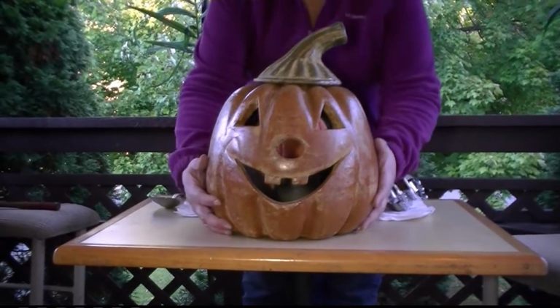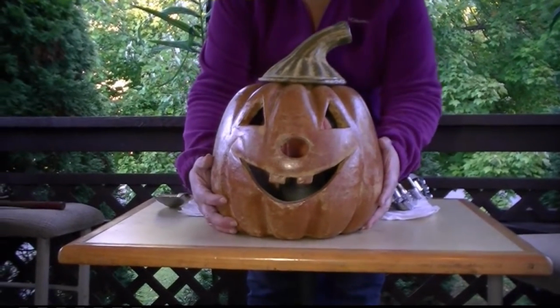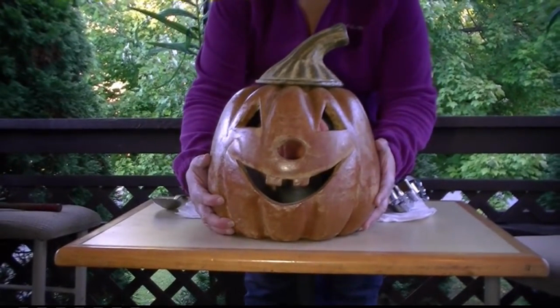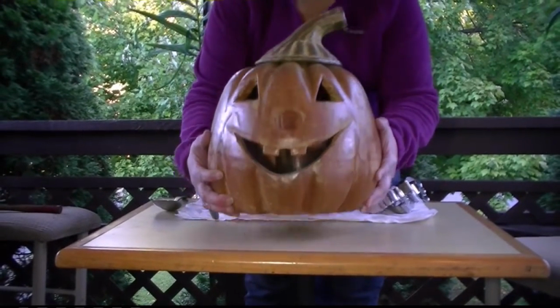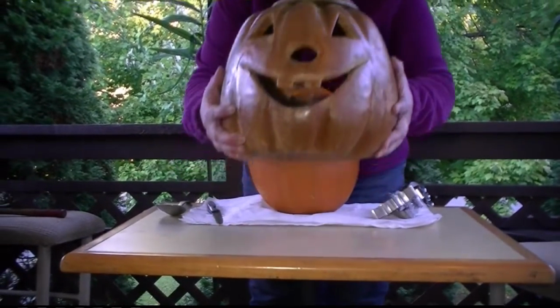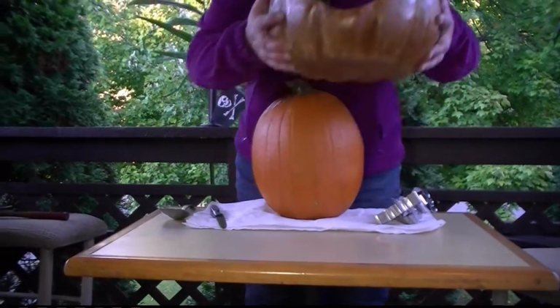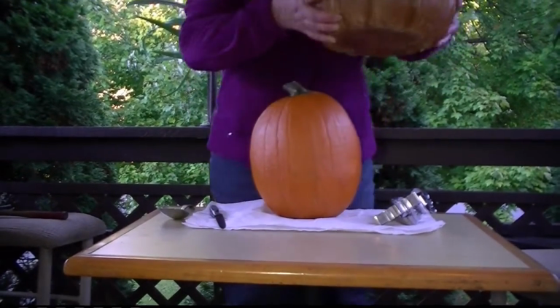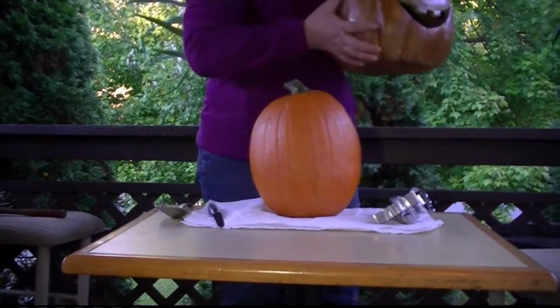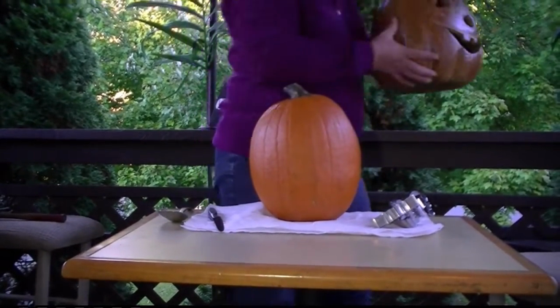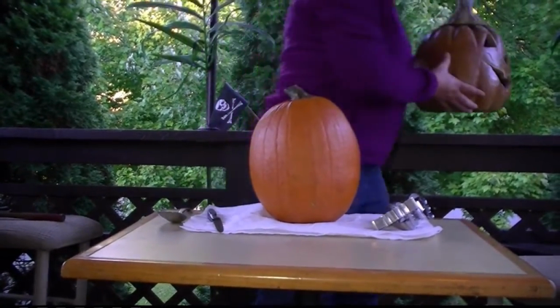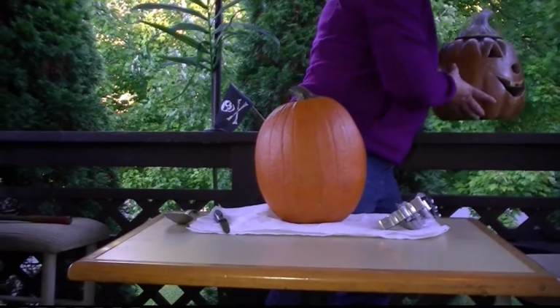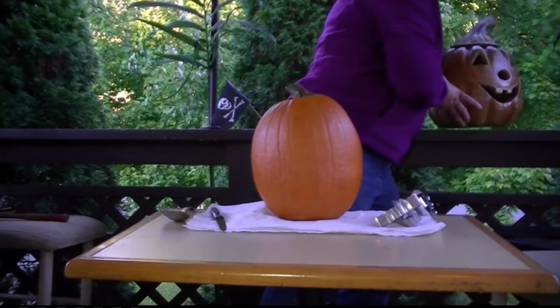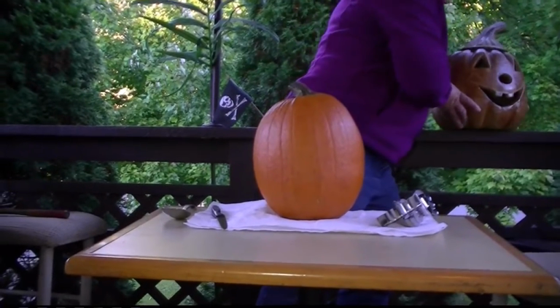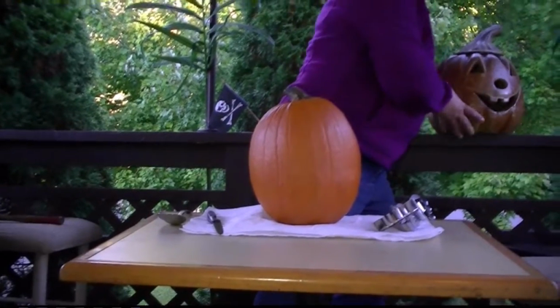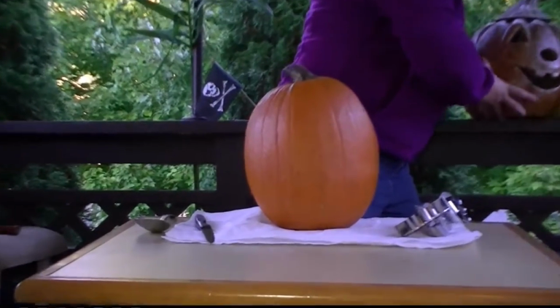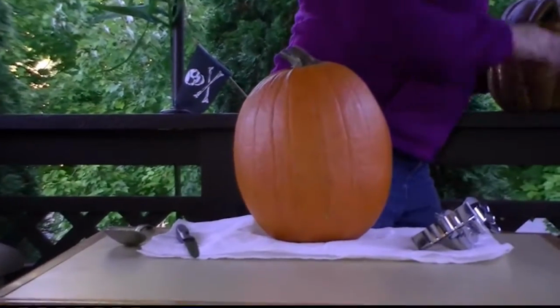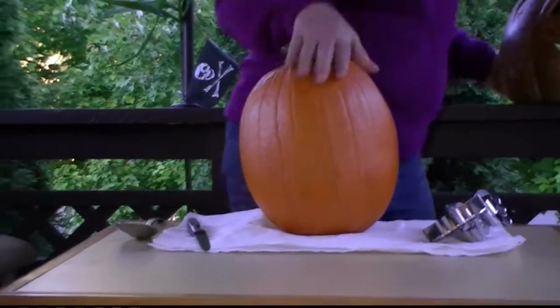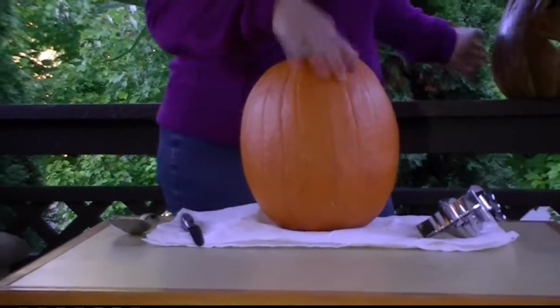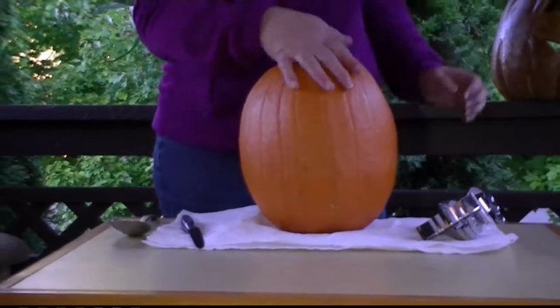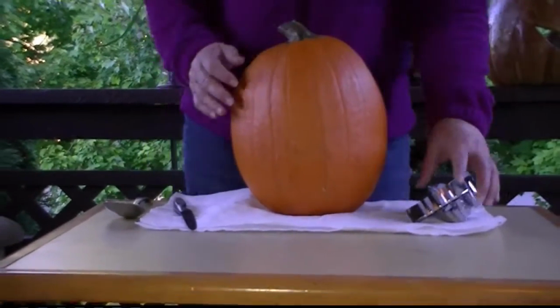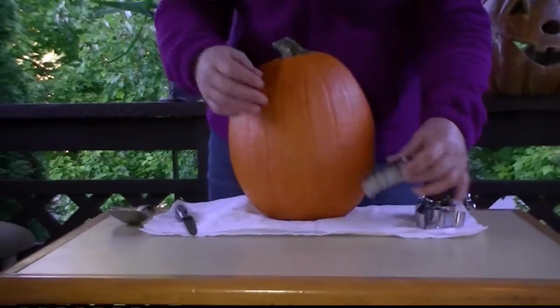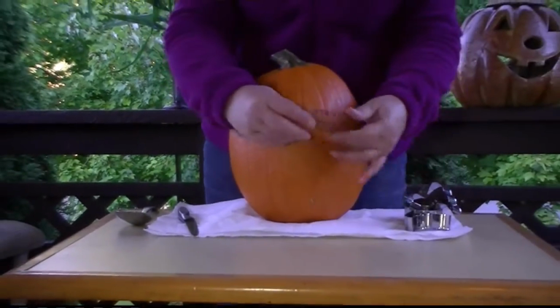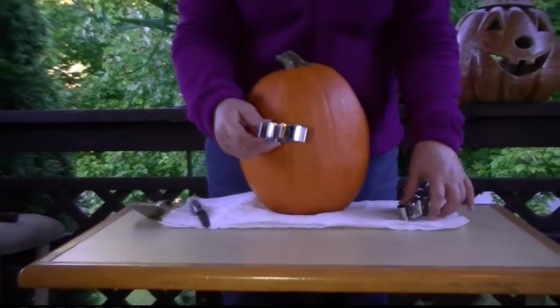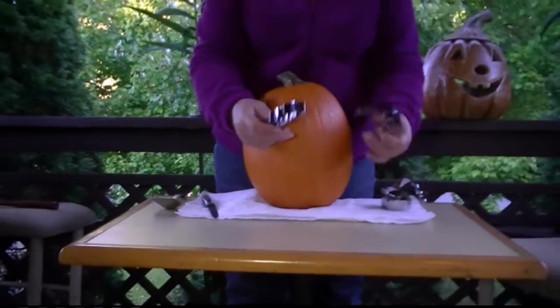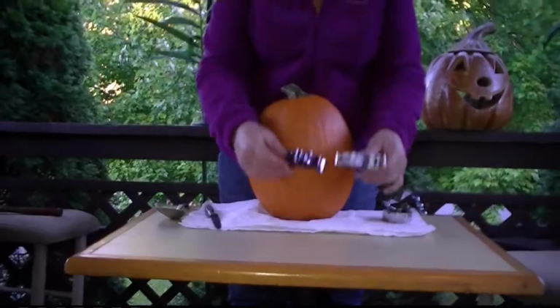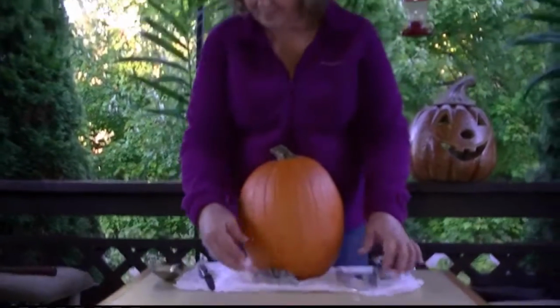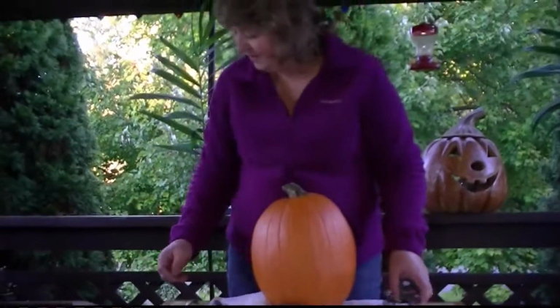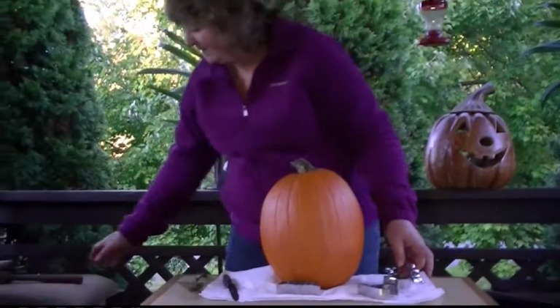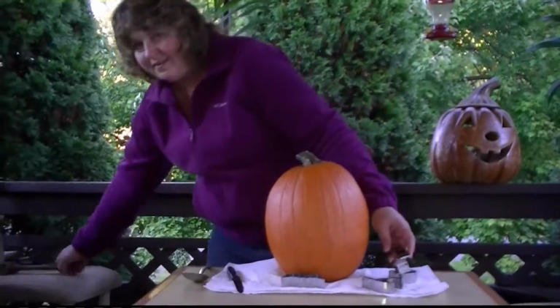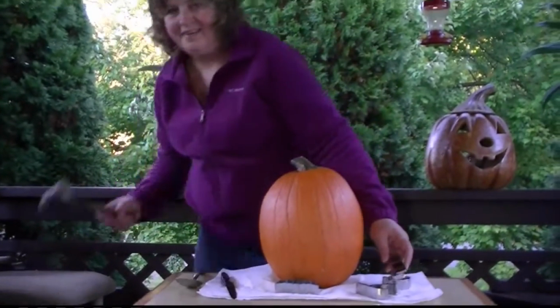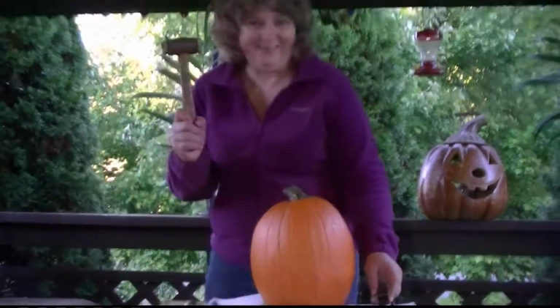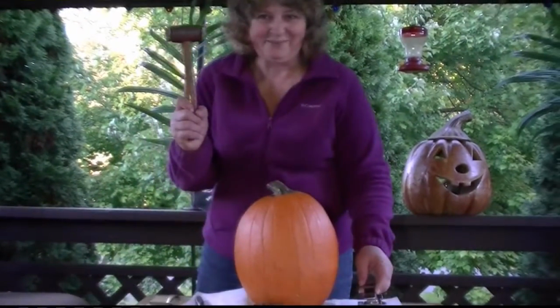Today we're going to make a pumpkin carving out of this guy here using some cookie cutters and a big hammer.